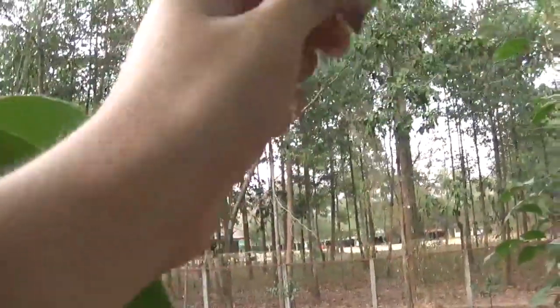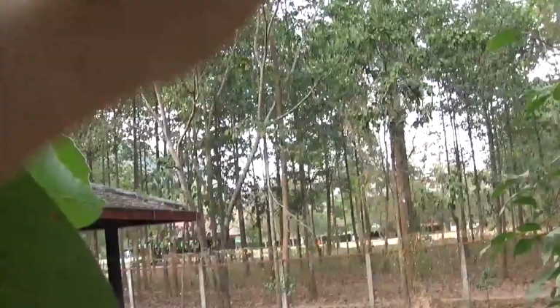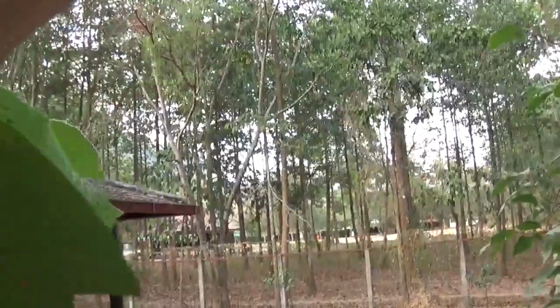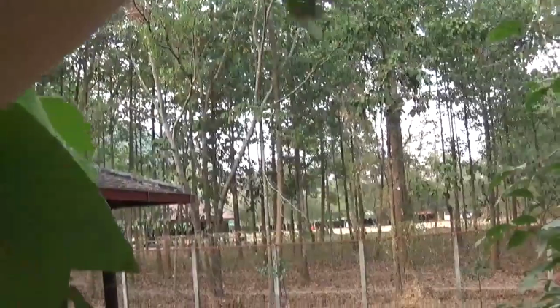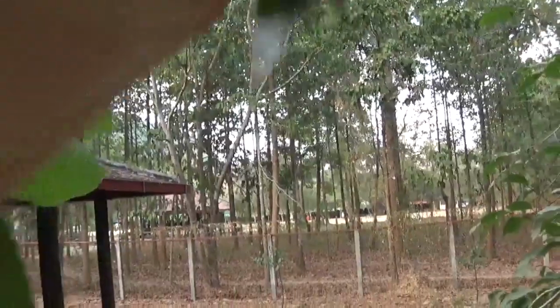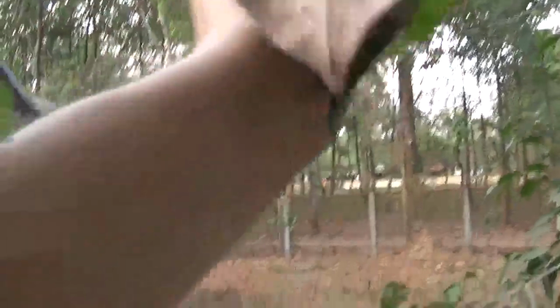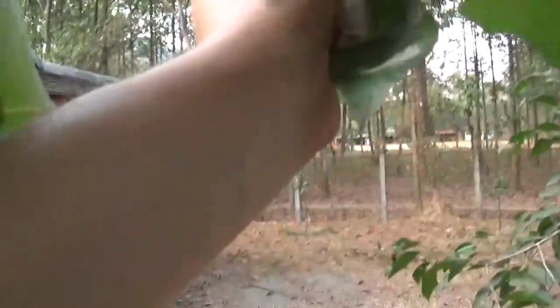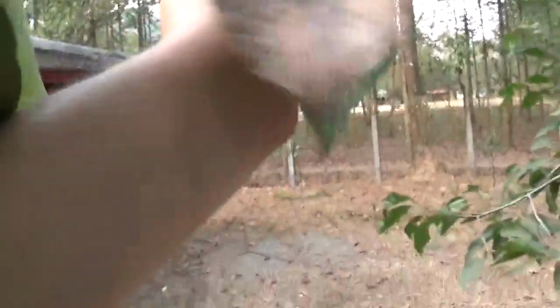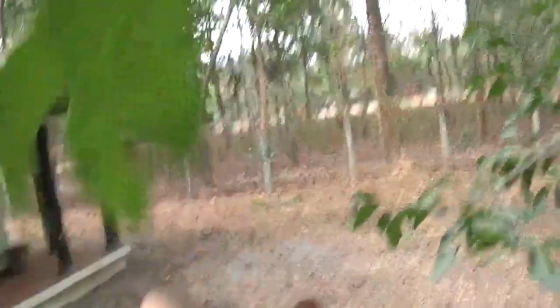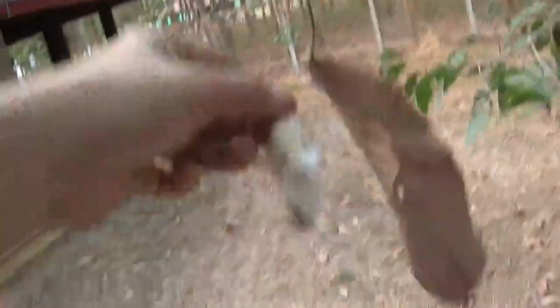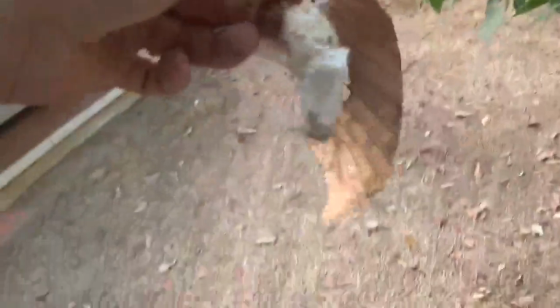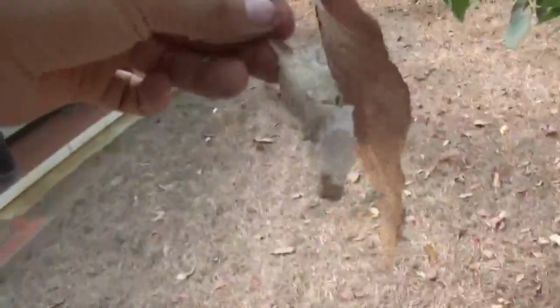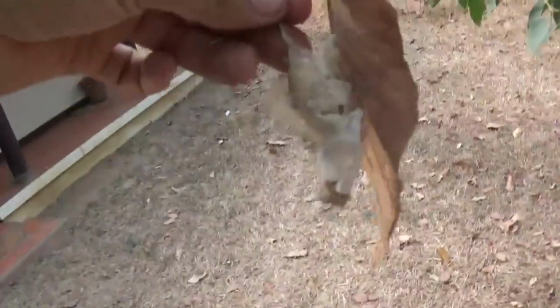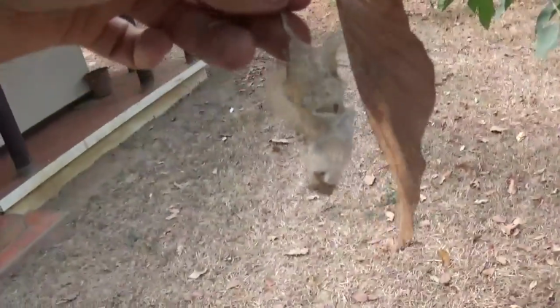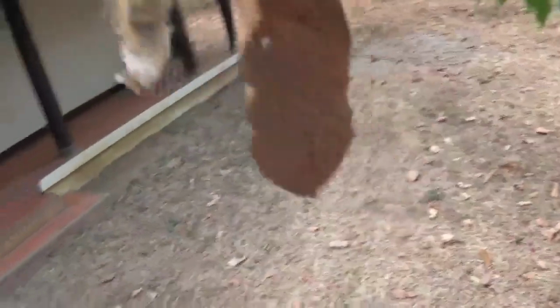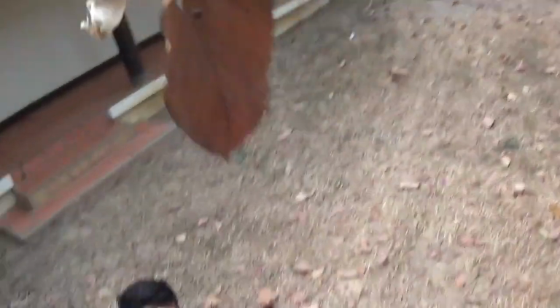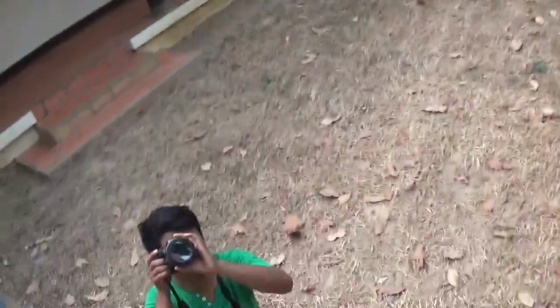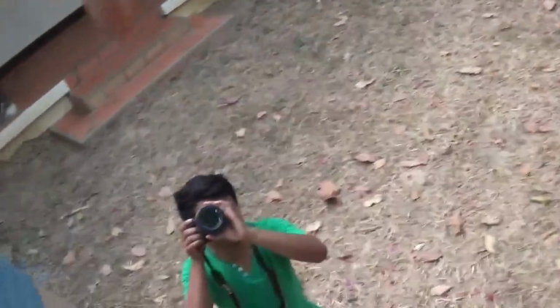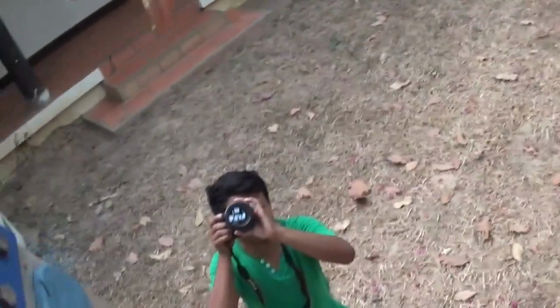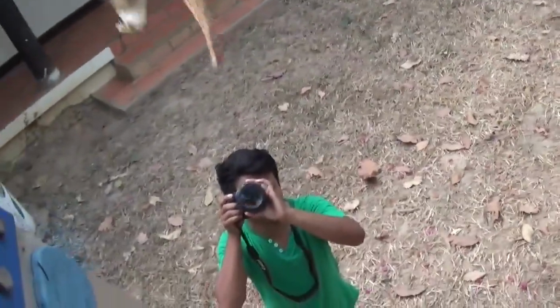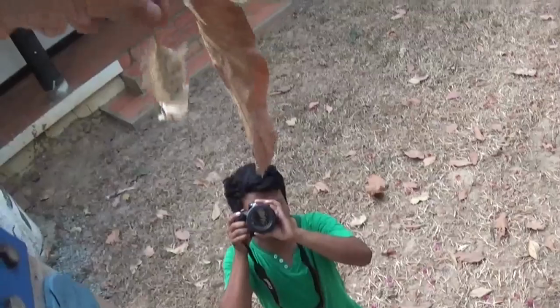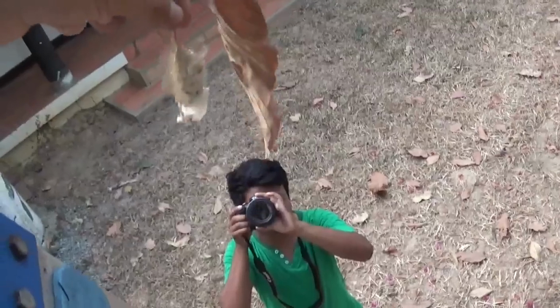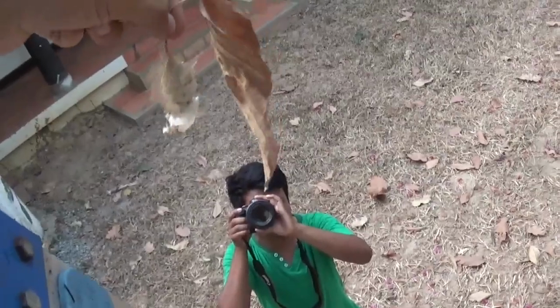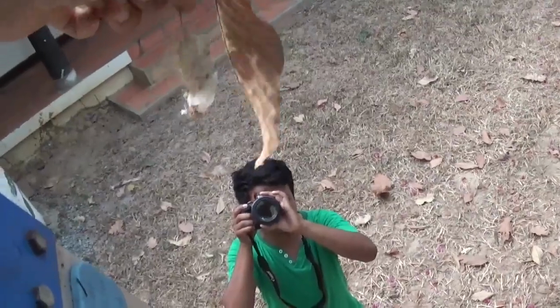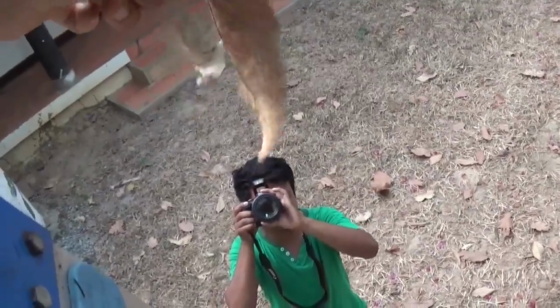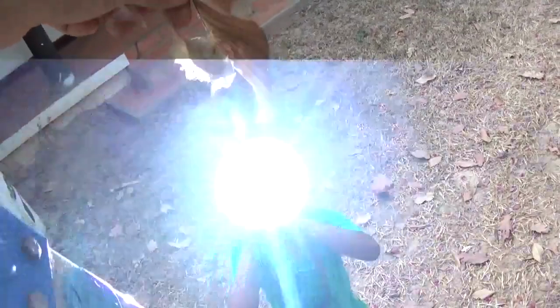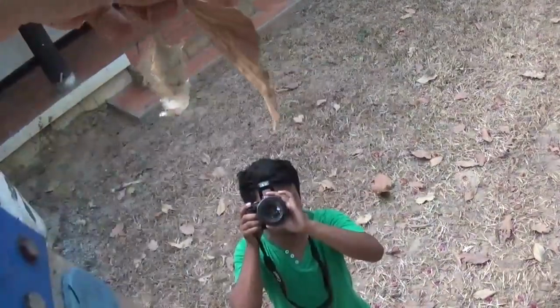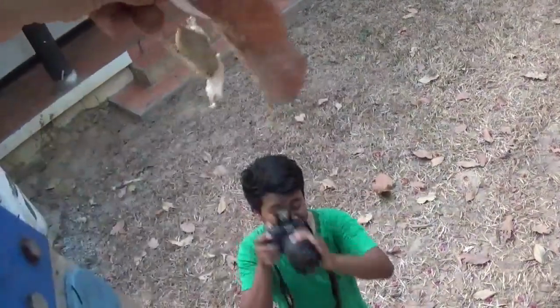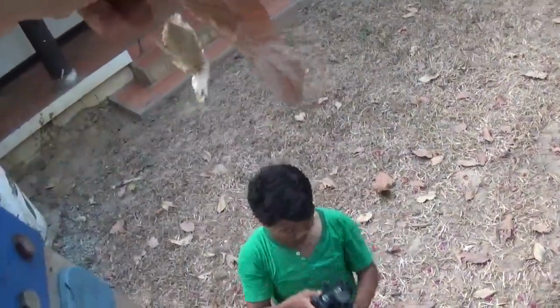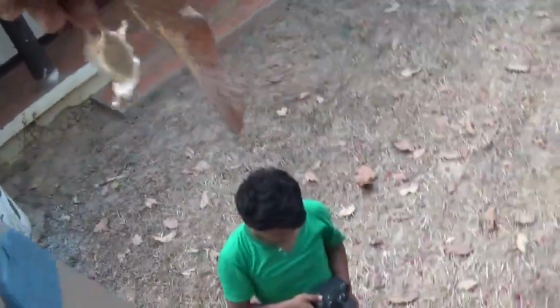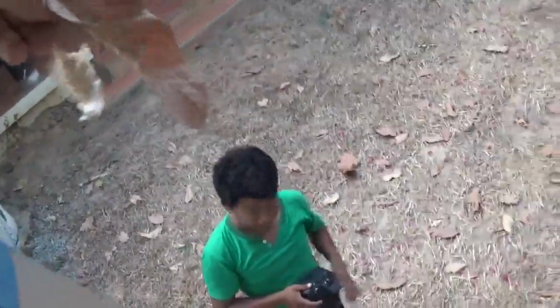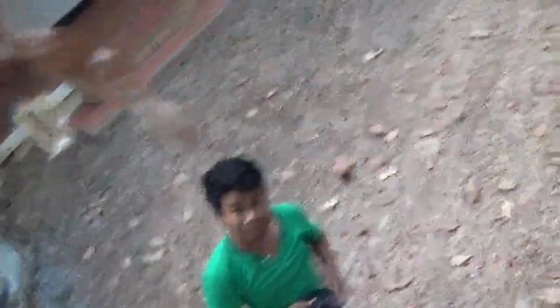I will take it off. Here, Pam, I have the cocoon for you. You want it?